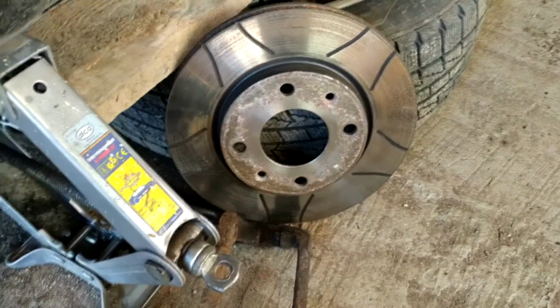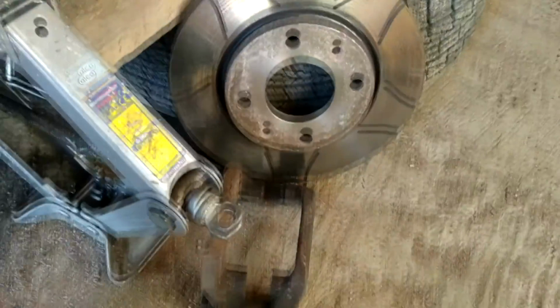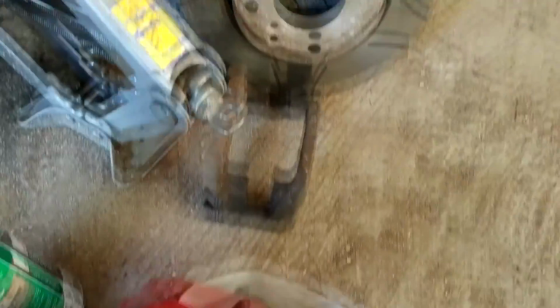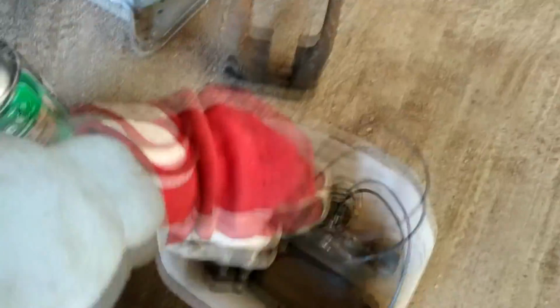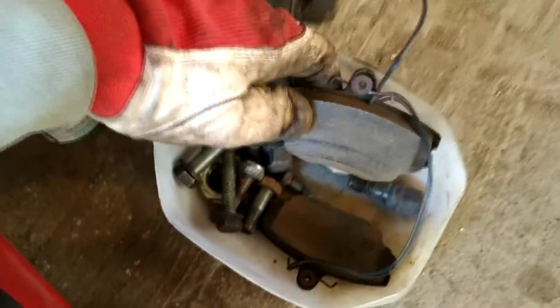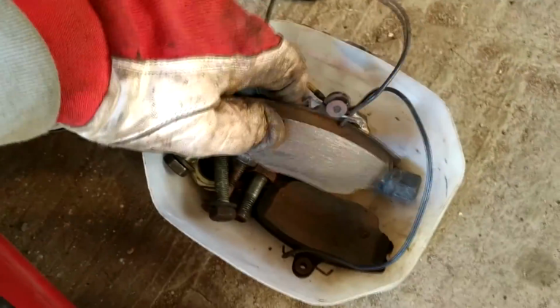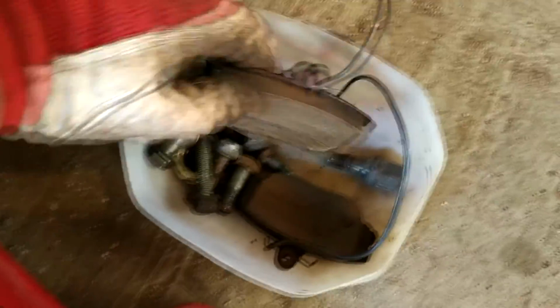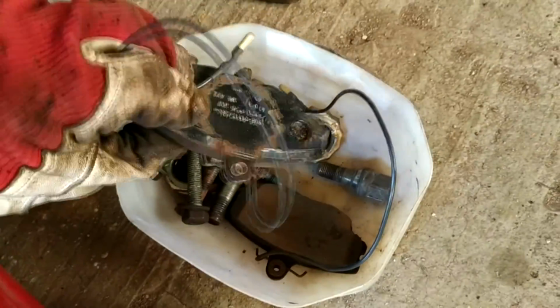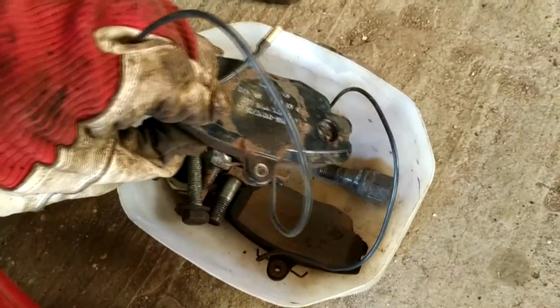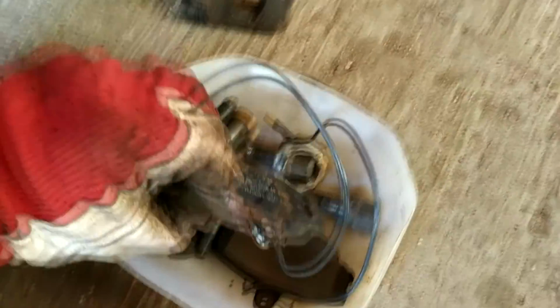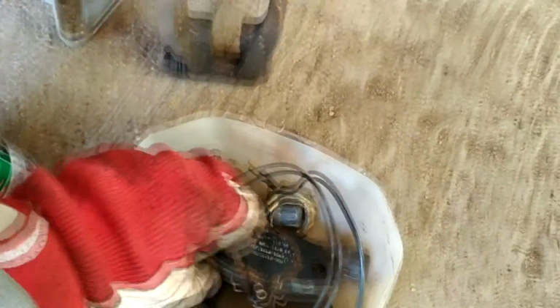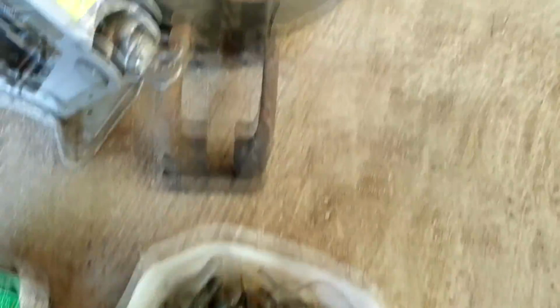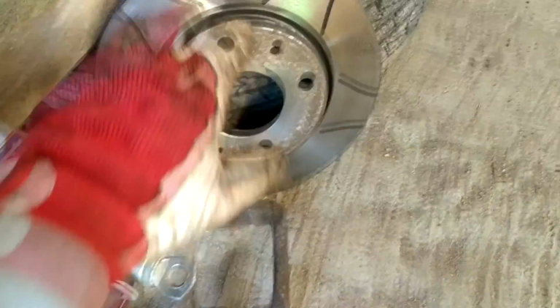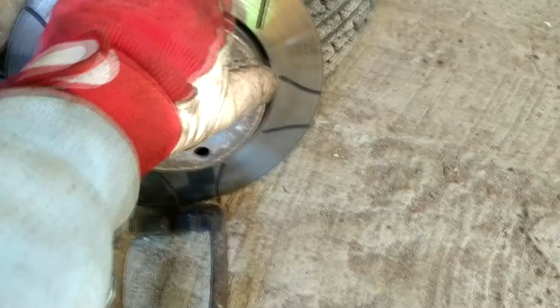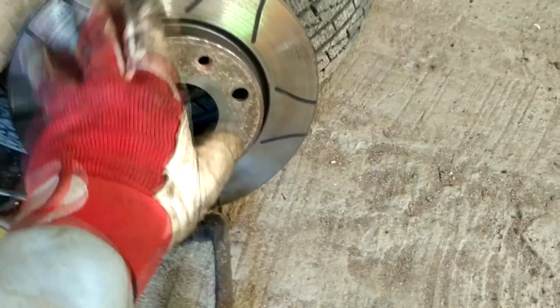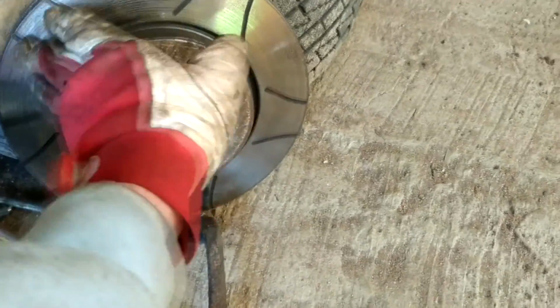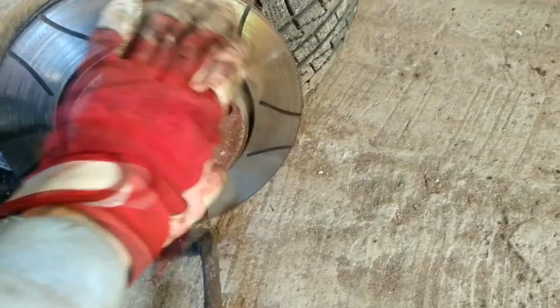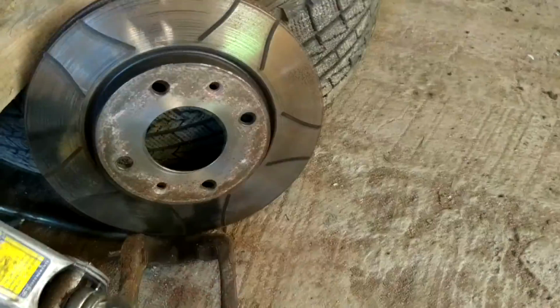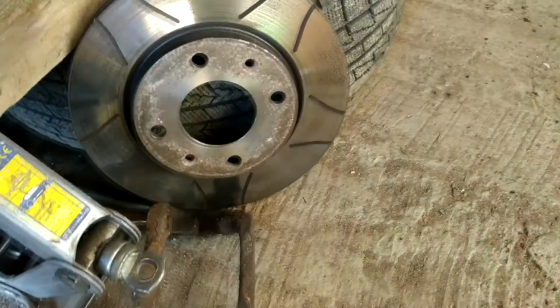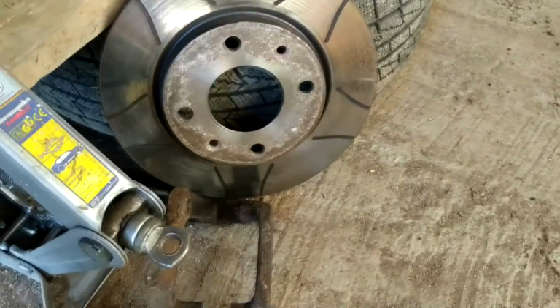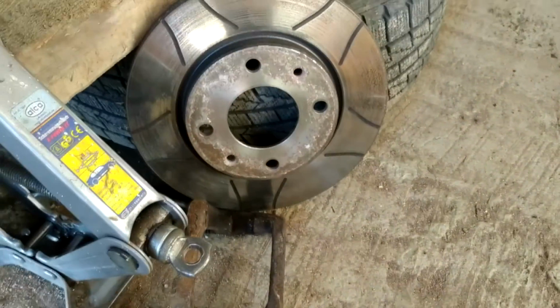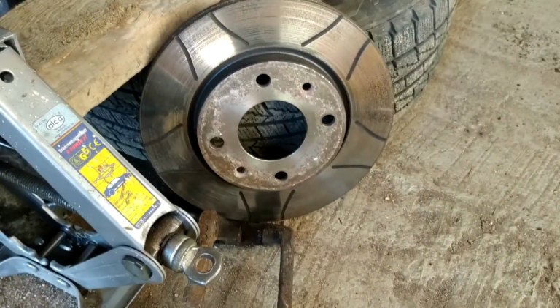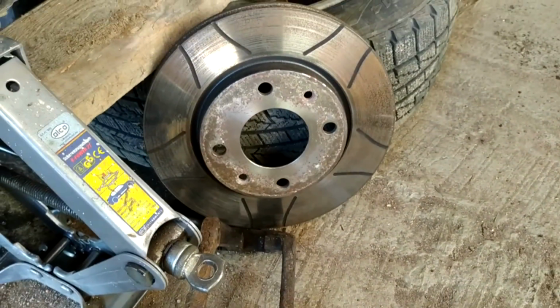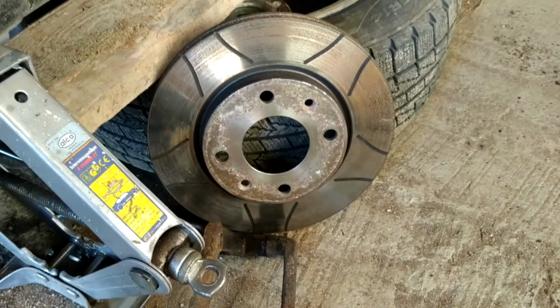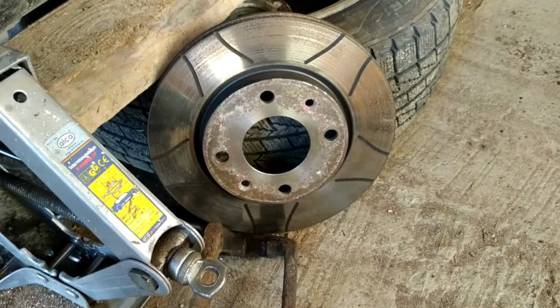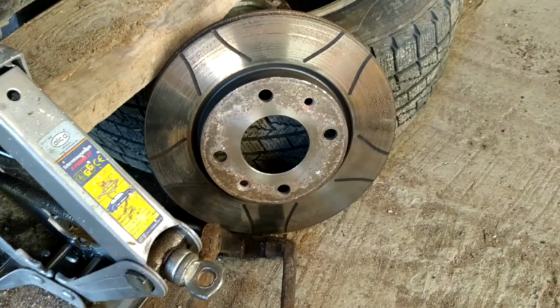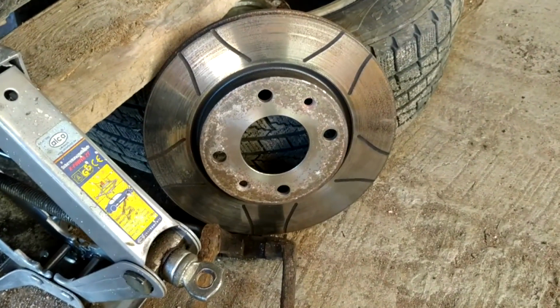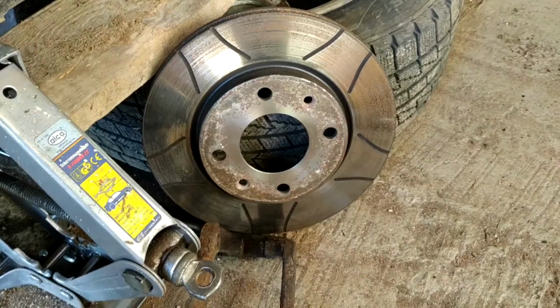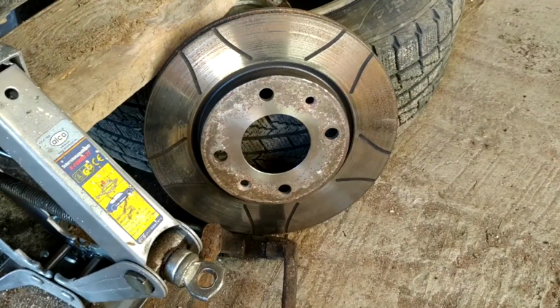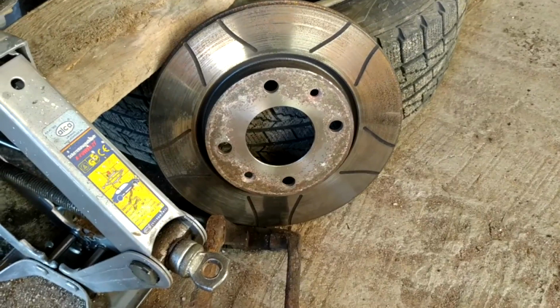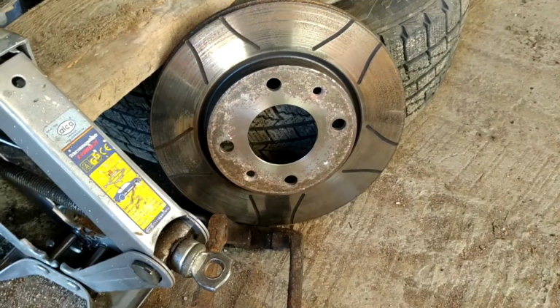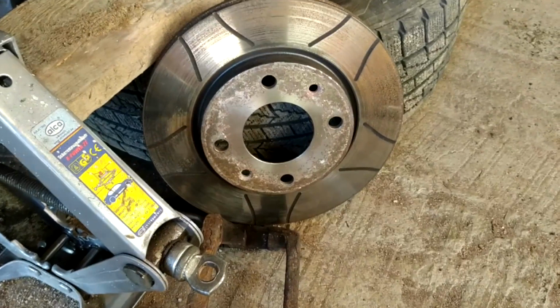I have installed Brembo brake pads. They're practically new — I've driven about, I'm not sure, maybe 200 km with them only.